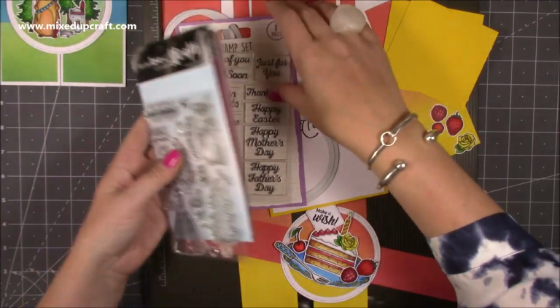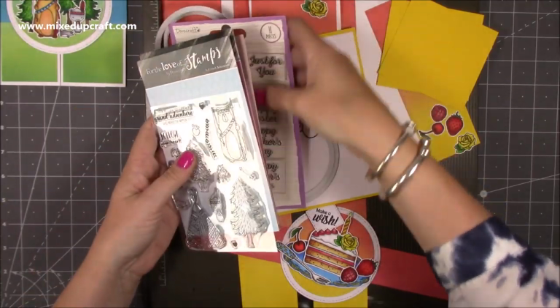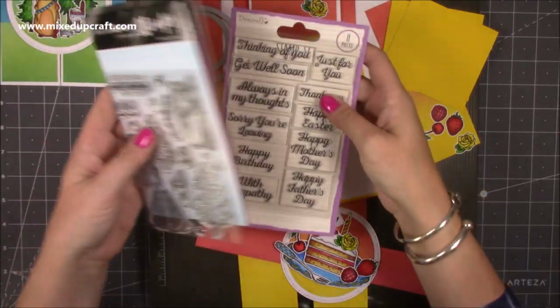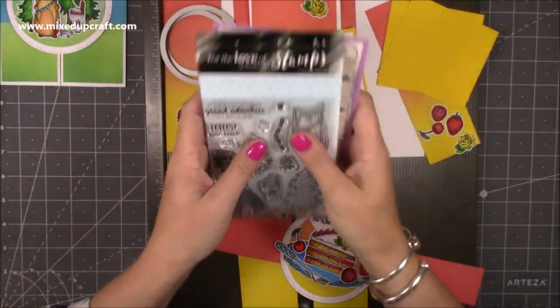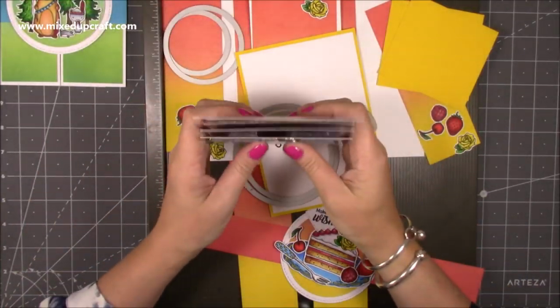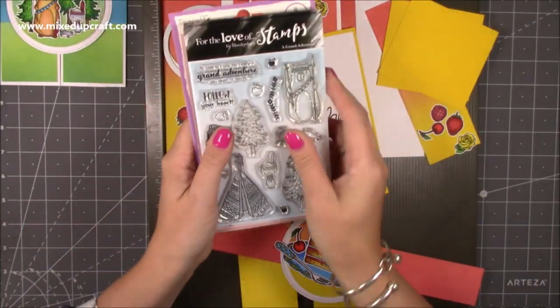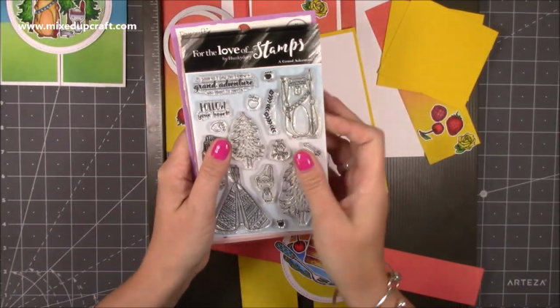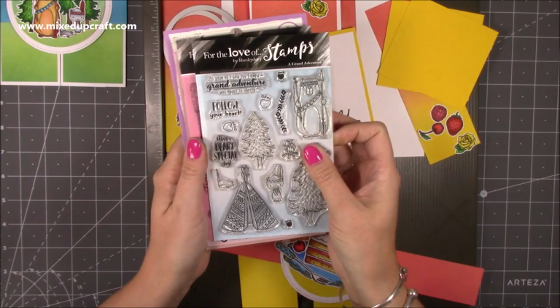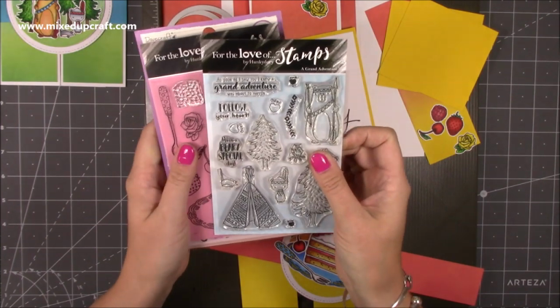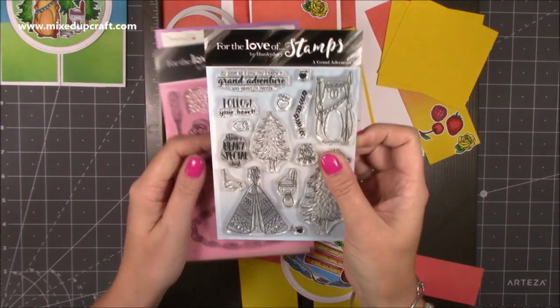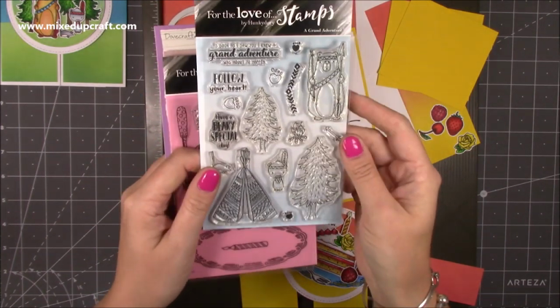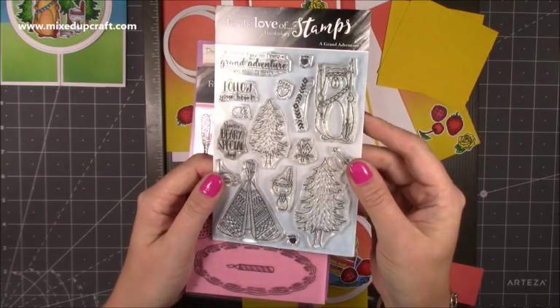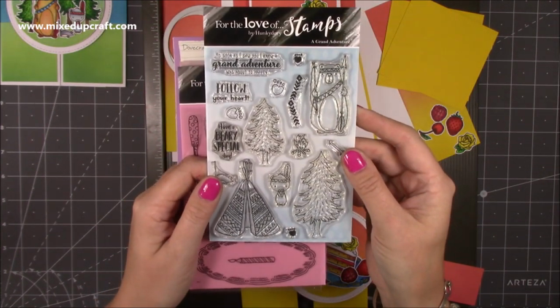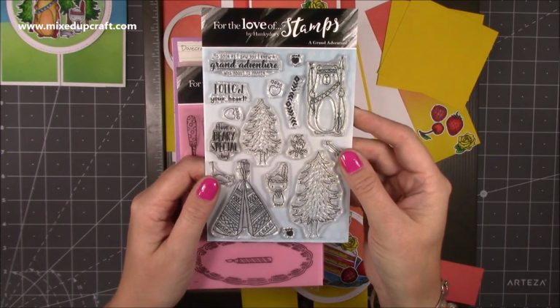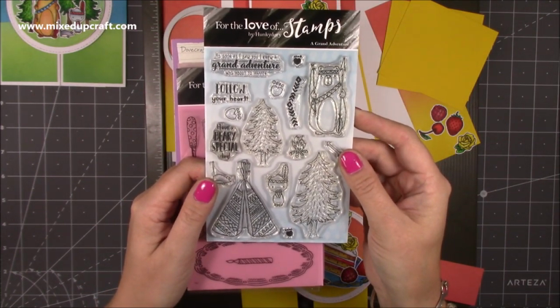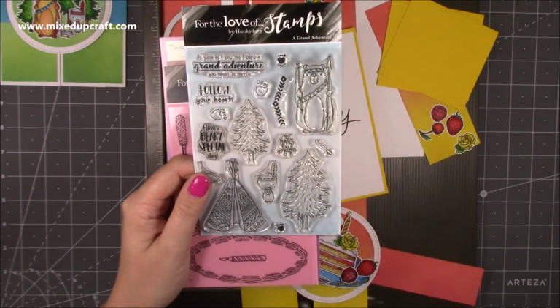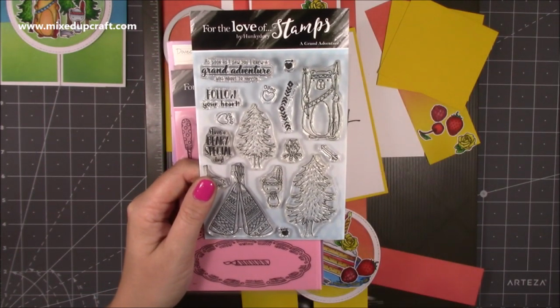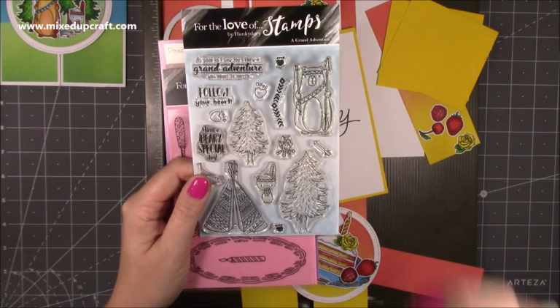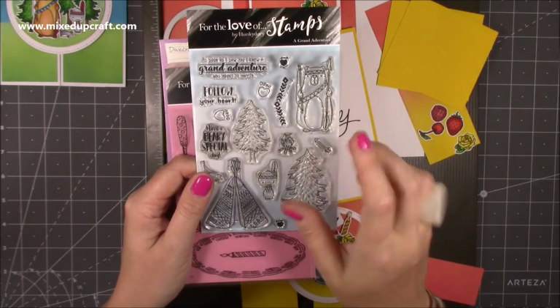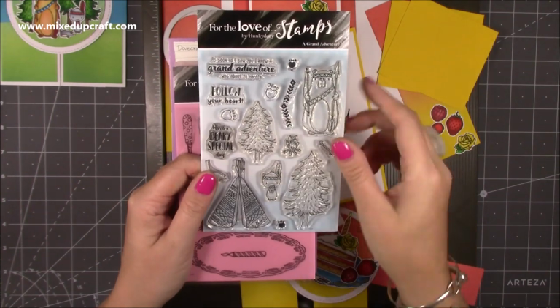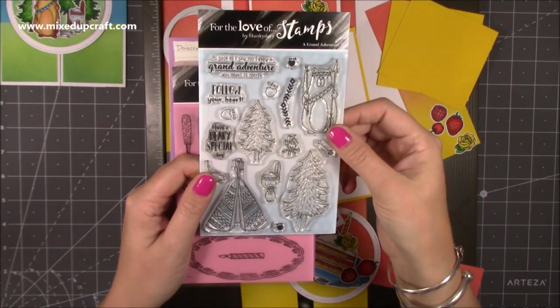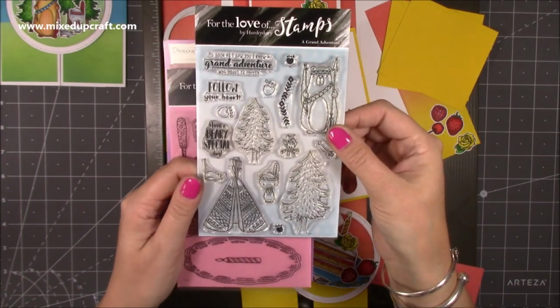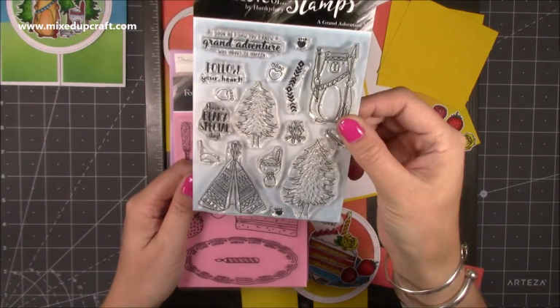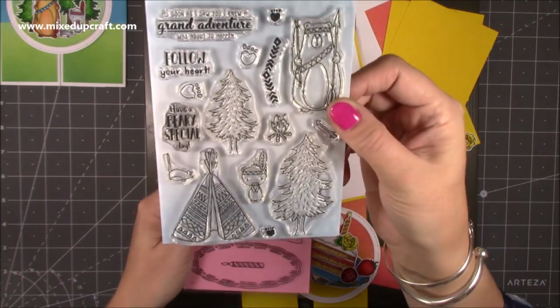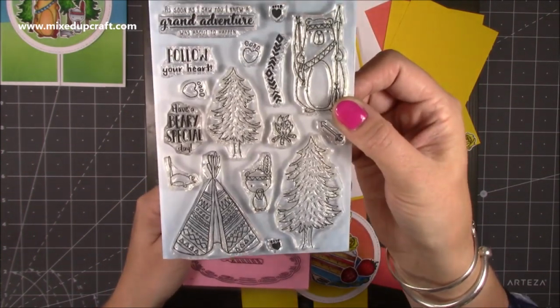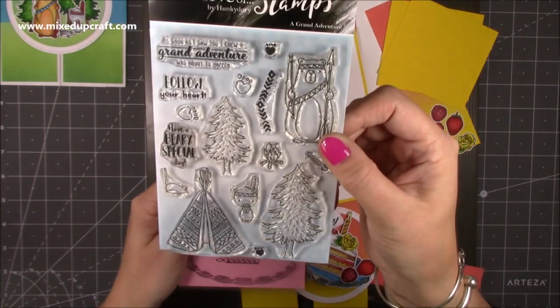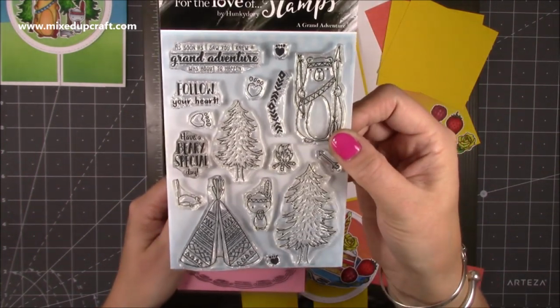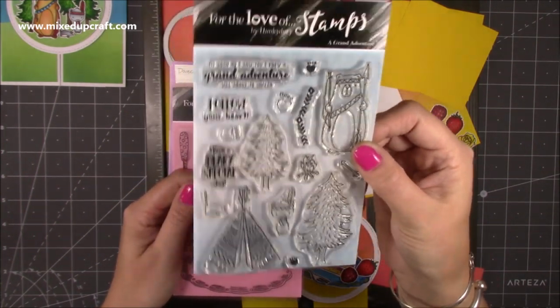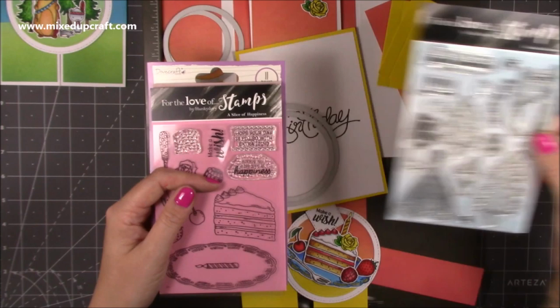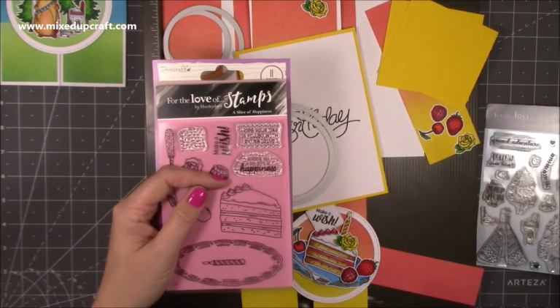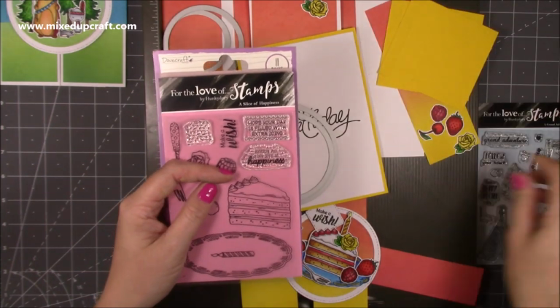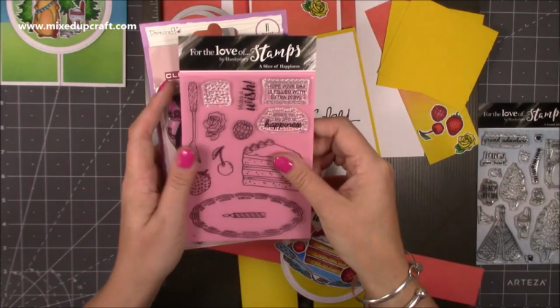I'll quickly just show you the stamp sets I've used. This one here is from For the Love of Stamps and it's called A Grand Adventure. I bought this on their sale on the website a while ago, but I'm sure I can still find links for it — it's just an adorable little set. That's the one I used for the card I showed you.